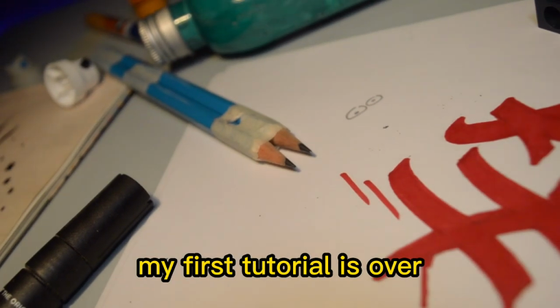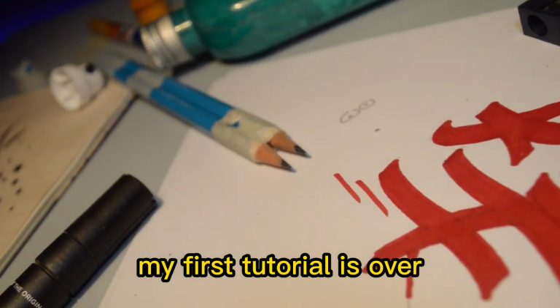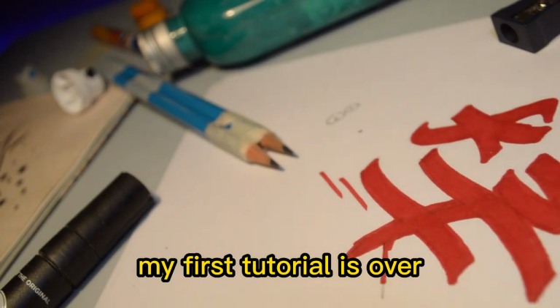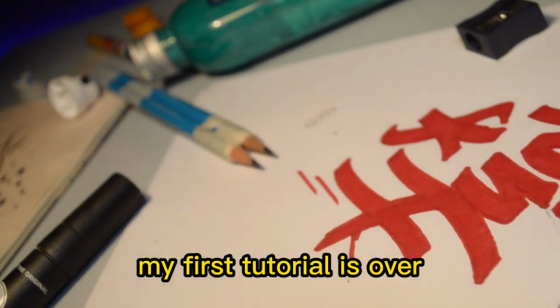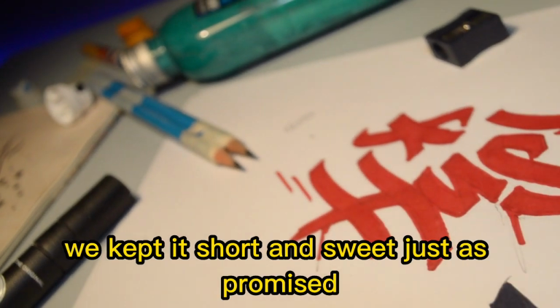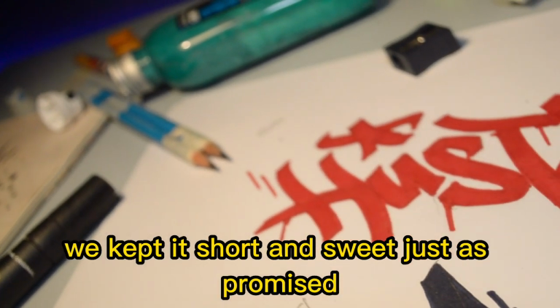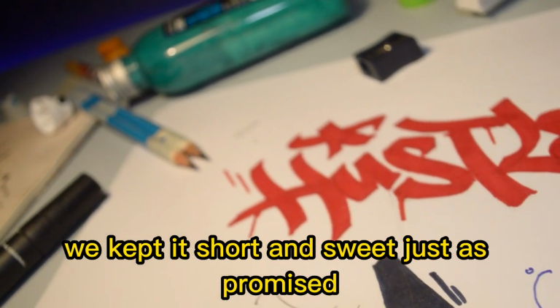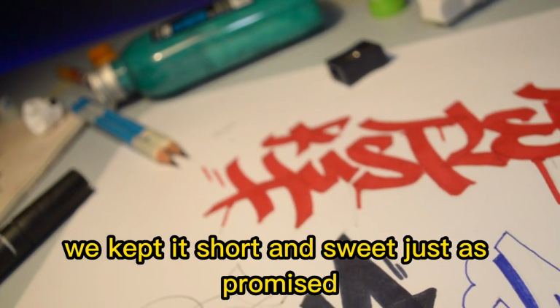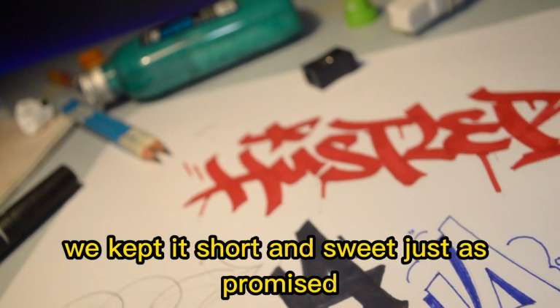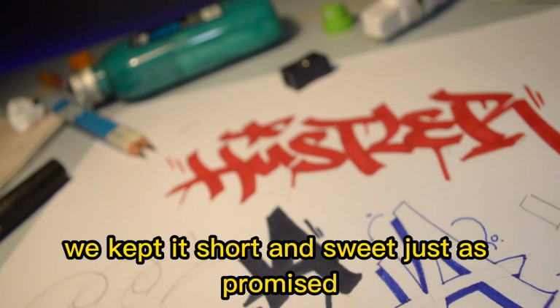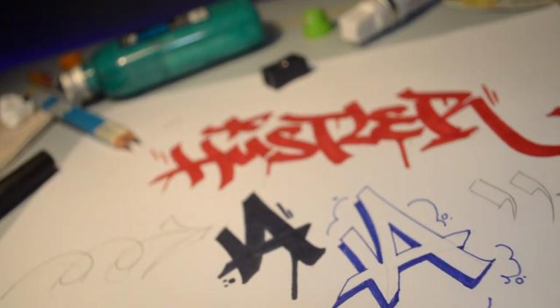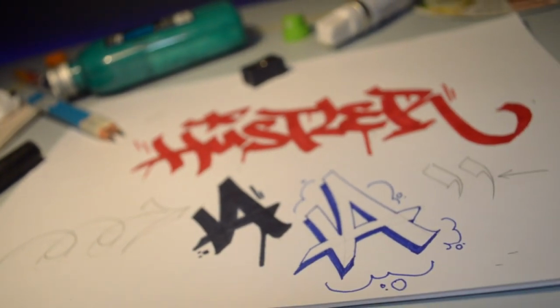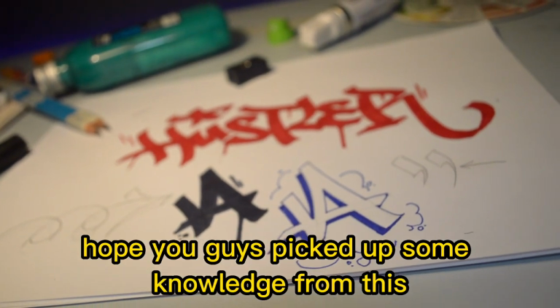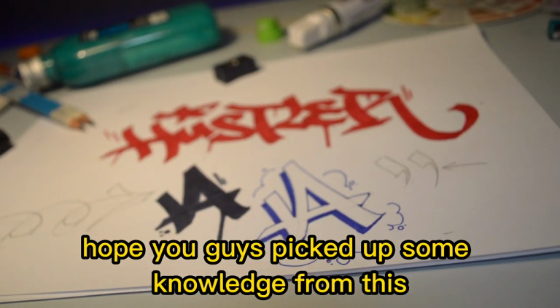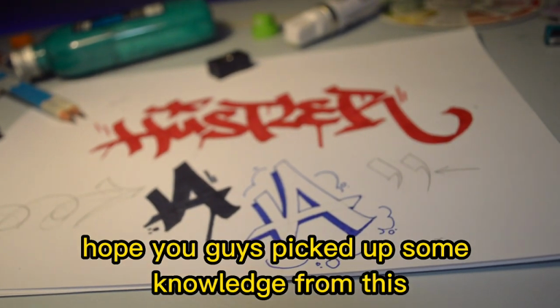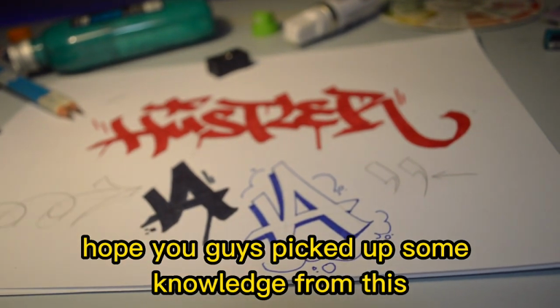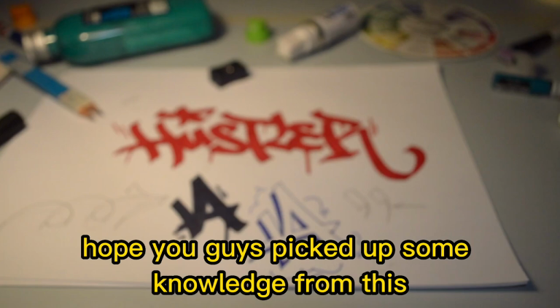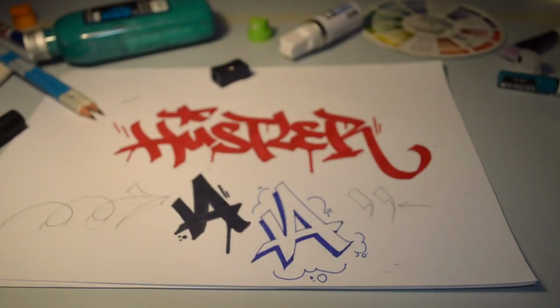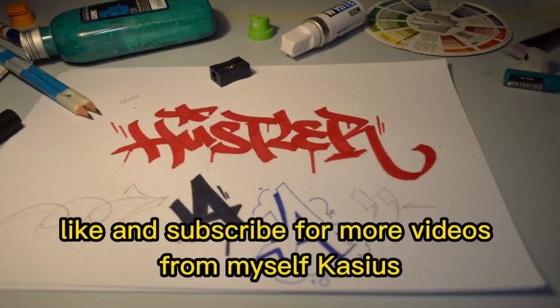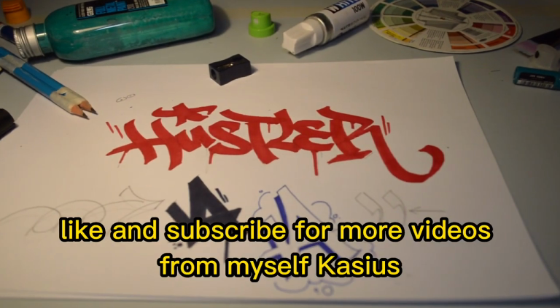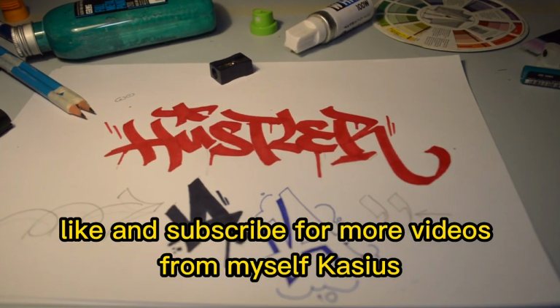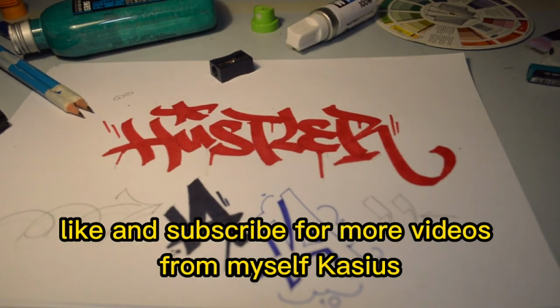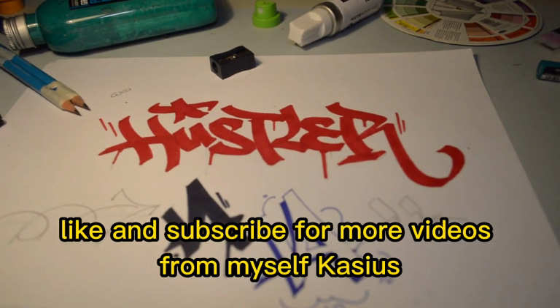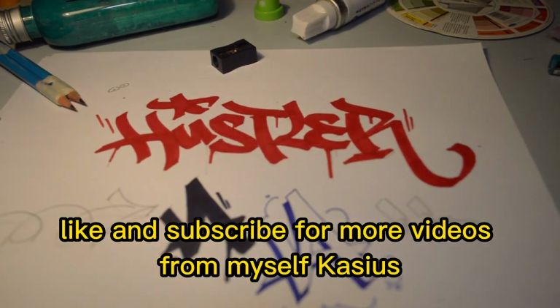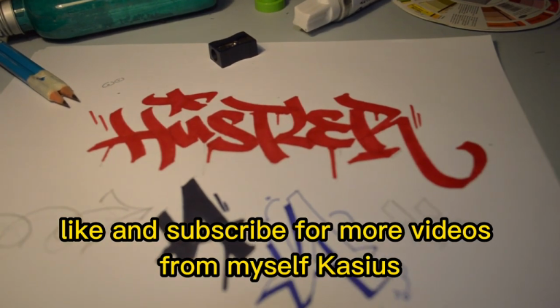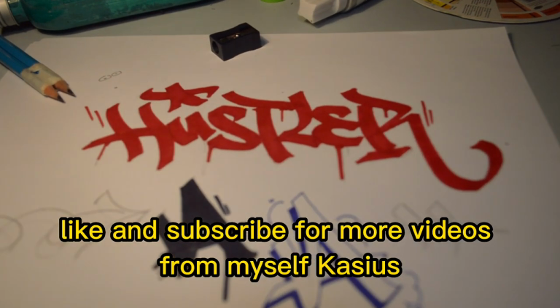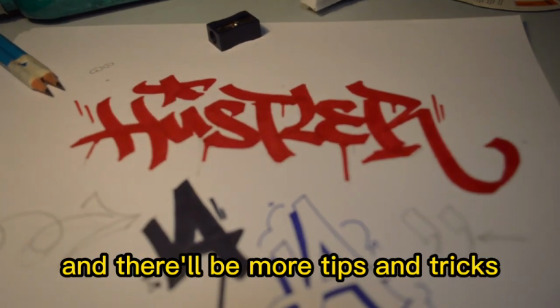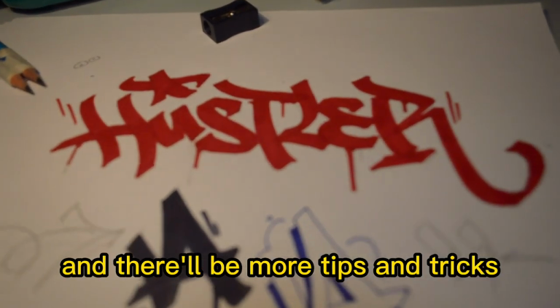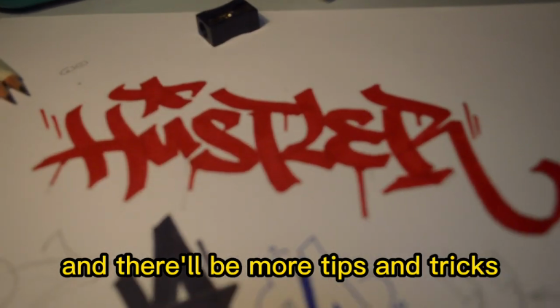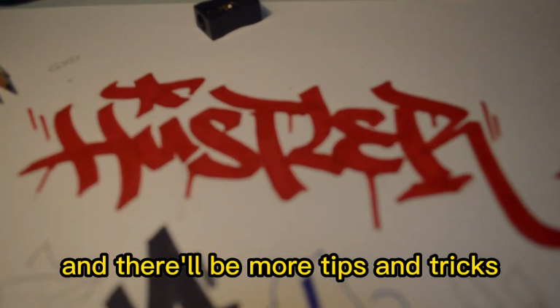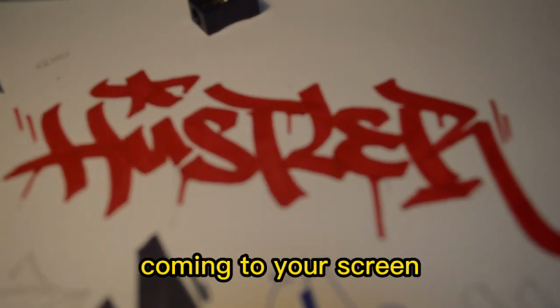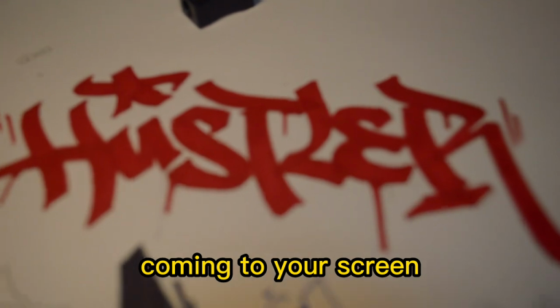So there we have it guys — my first tutorial is over. We kept it short and sweet, just as promised. Hope you guys picked up some knowledge from this. Subscribe for more videos from myself, Cassius, and there'll be more tips and tricks coming to your screen.